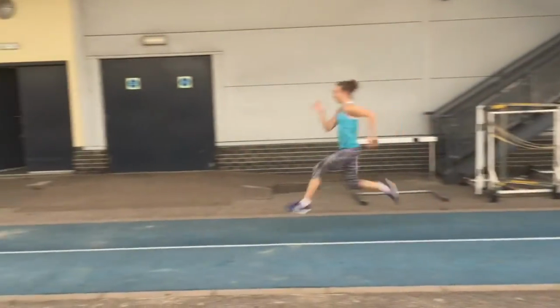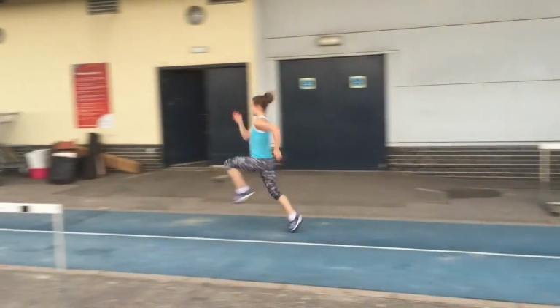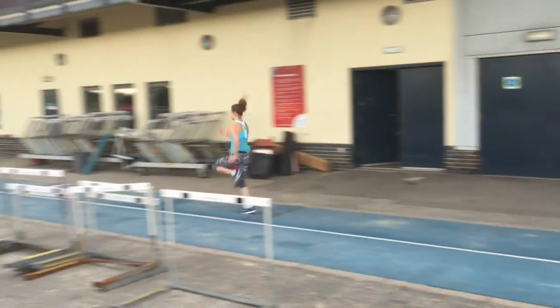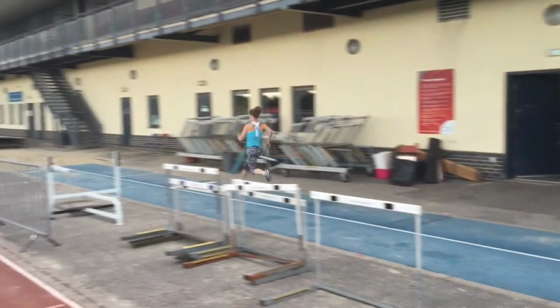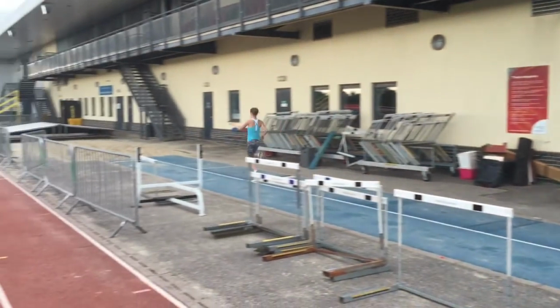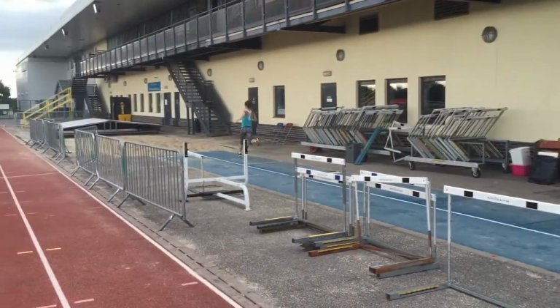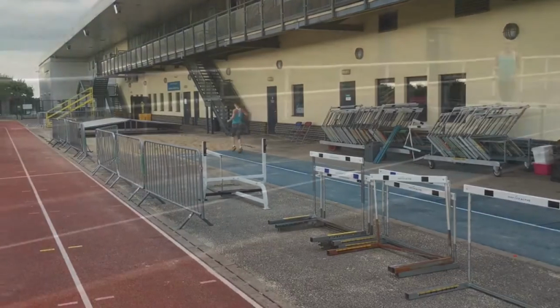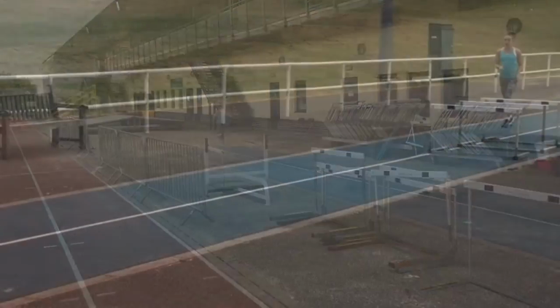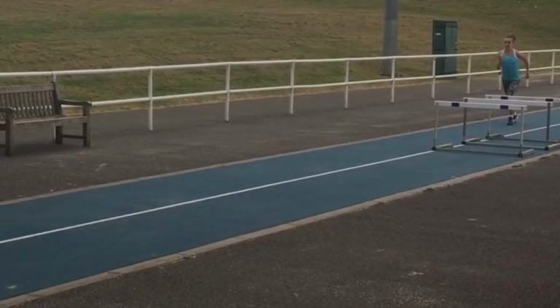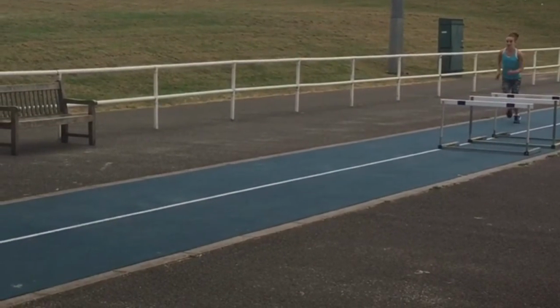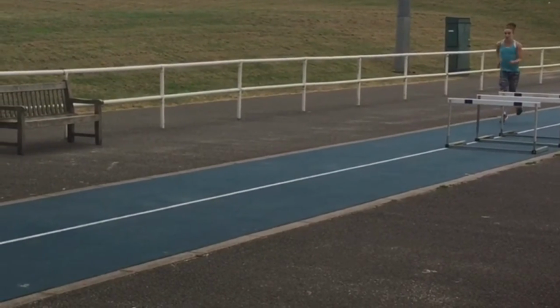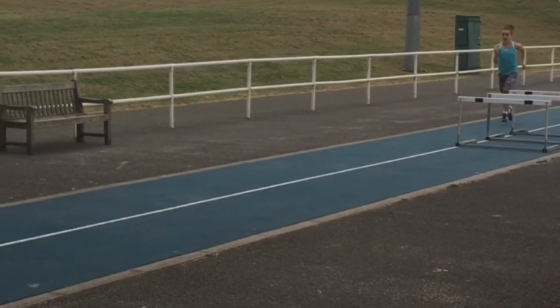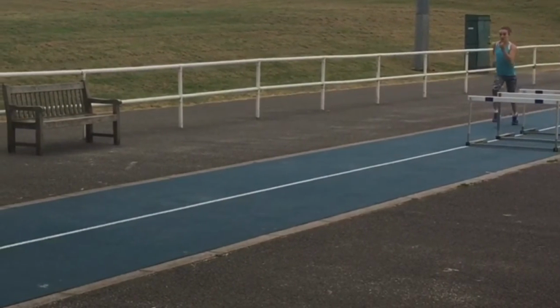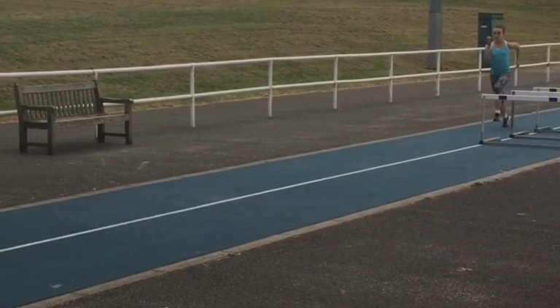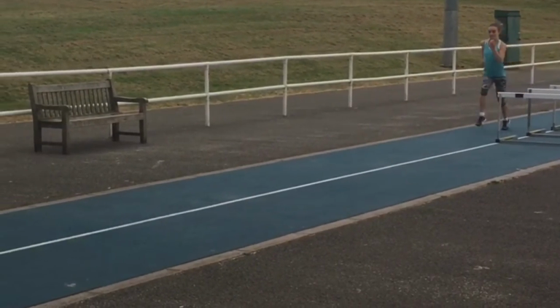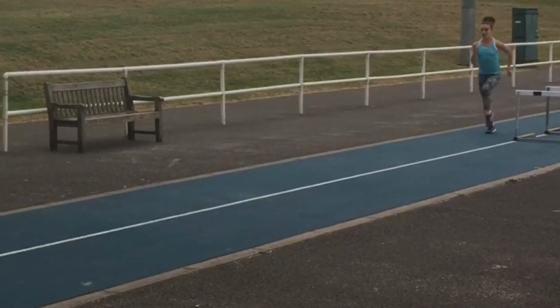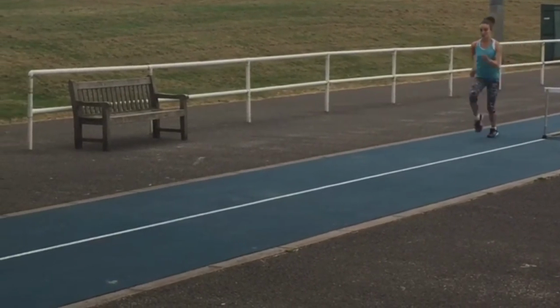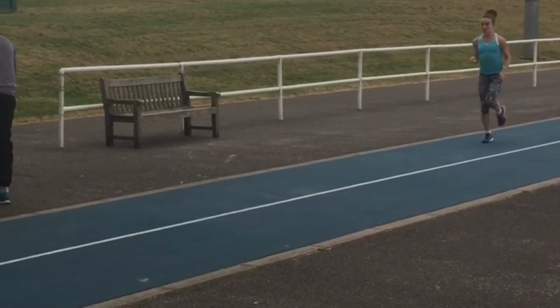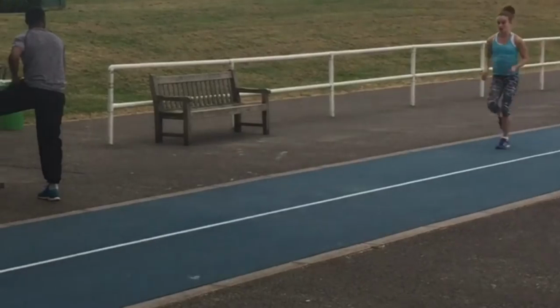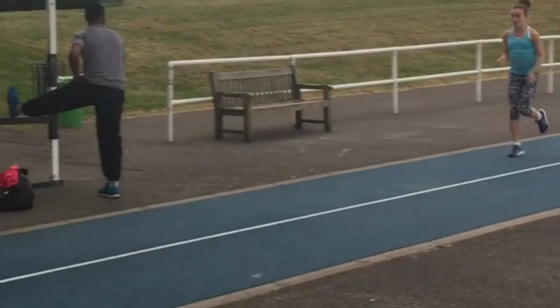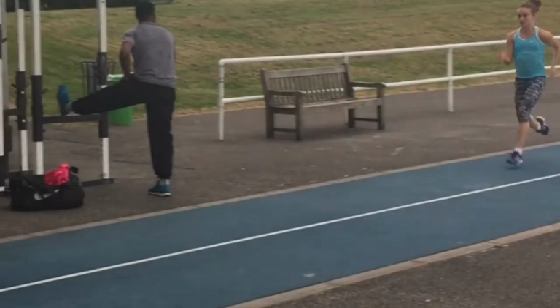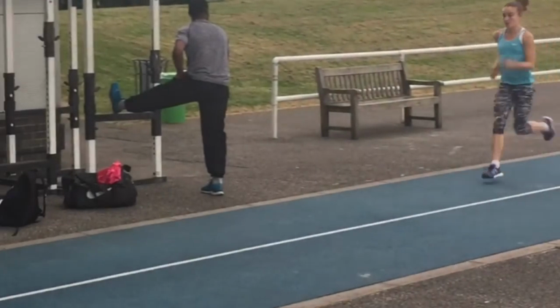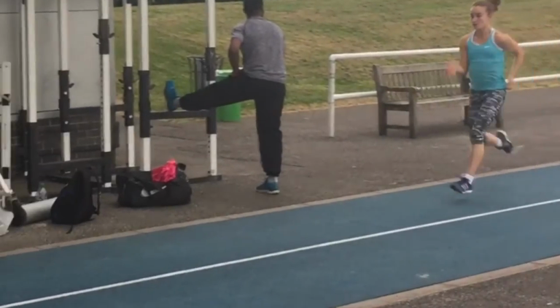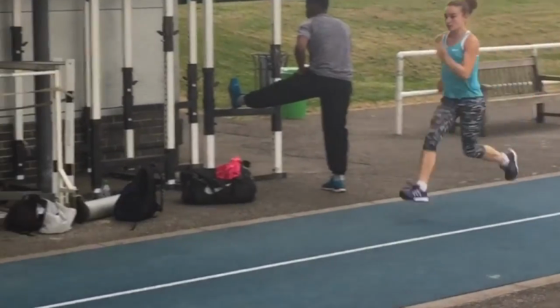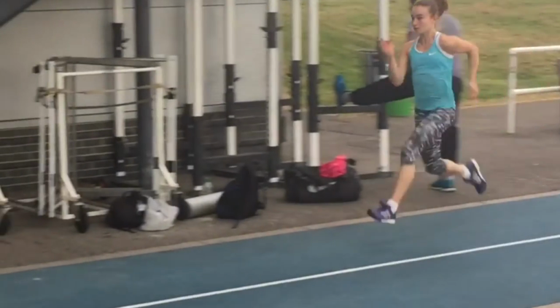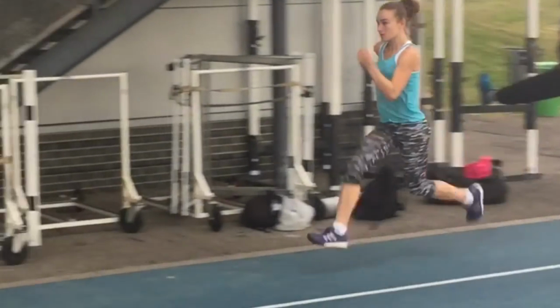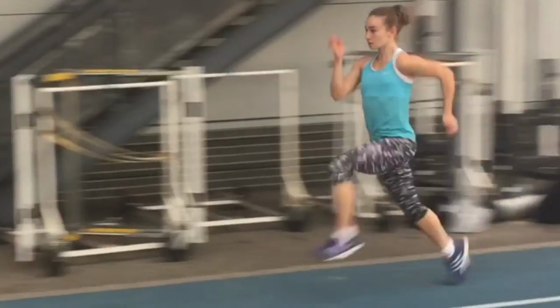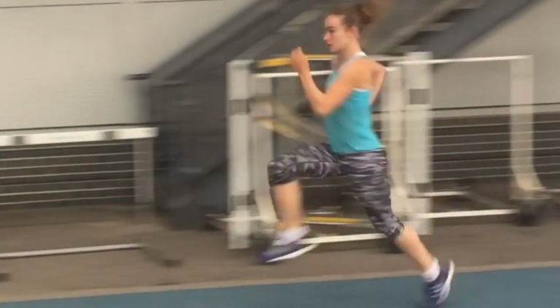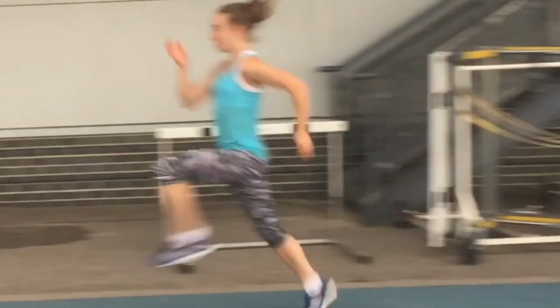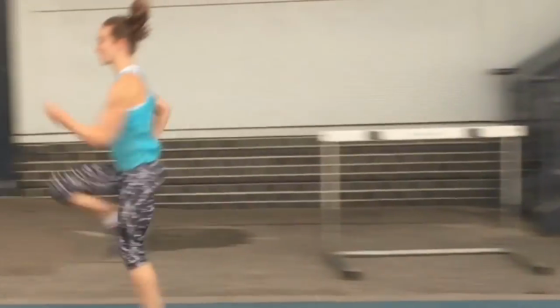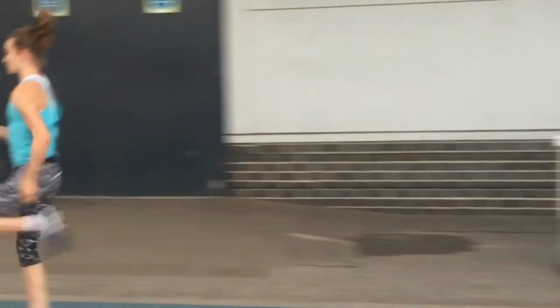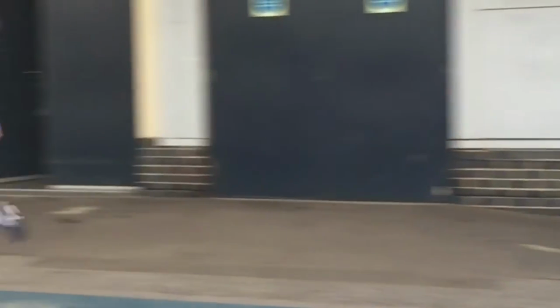The same drill is being performed here by Pippa. As Pippa accelerates she gradually lifts her feet higher and higher while striking under the hips and pulling the hips through into each step.